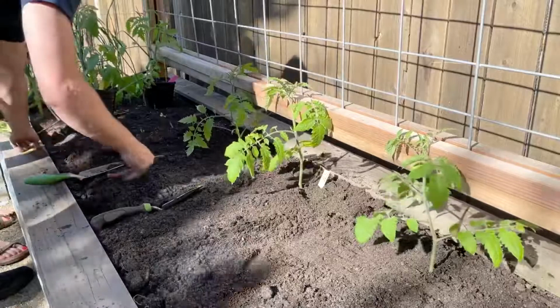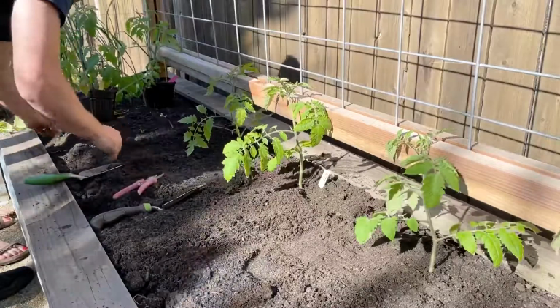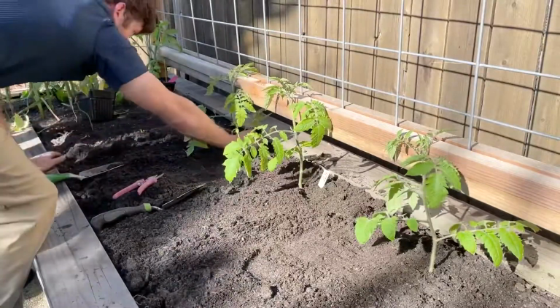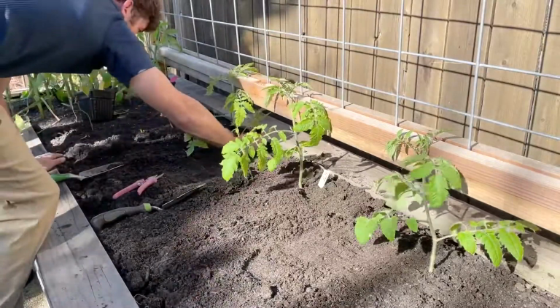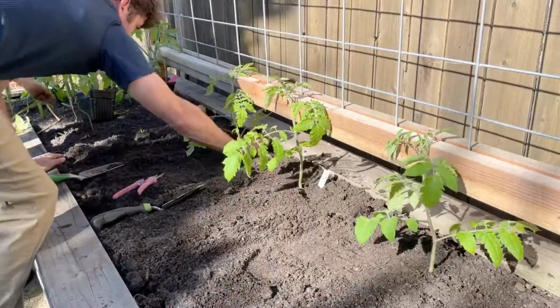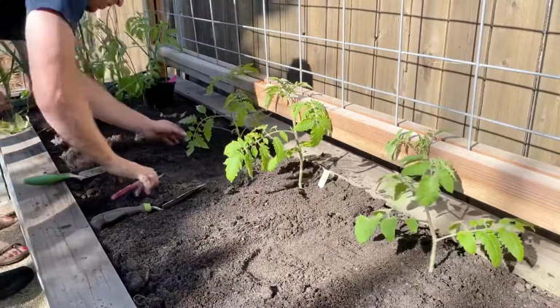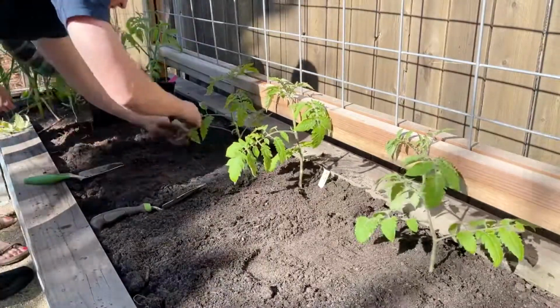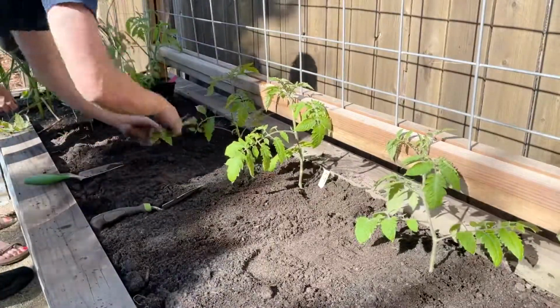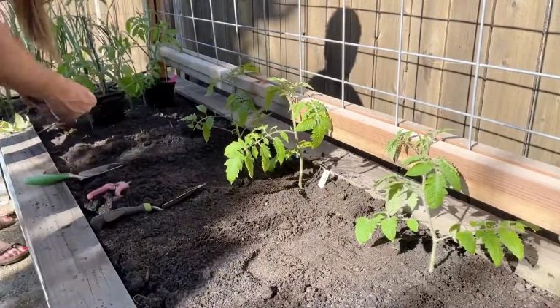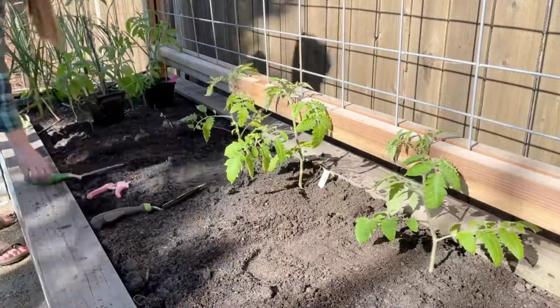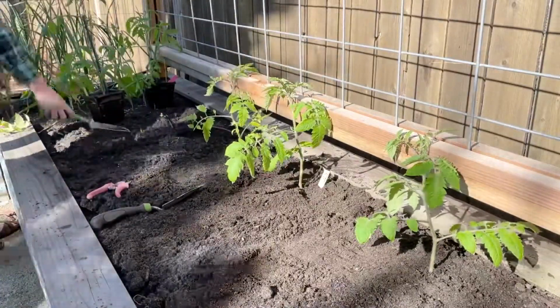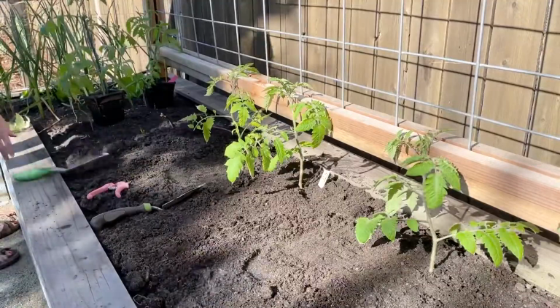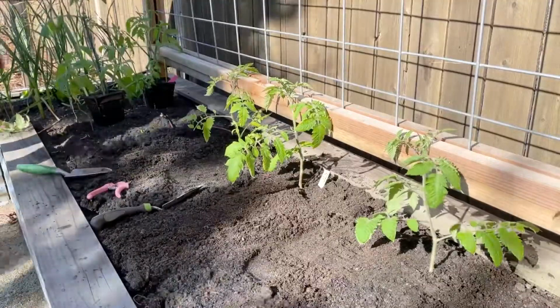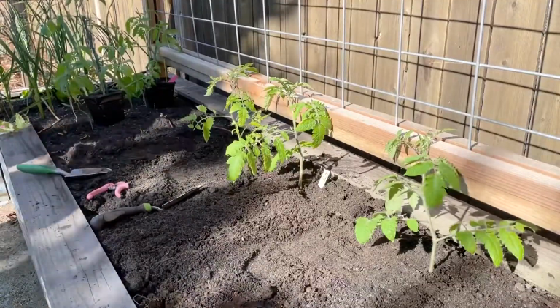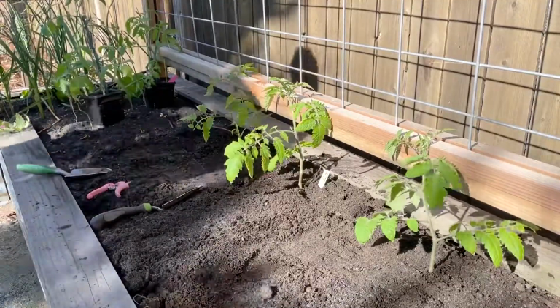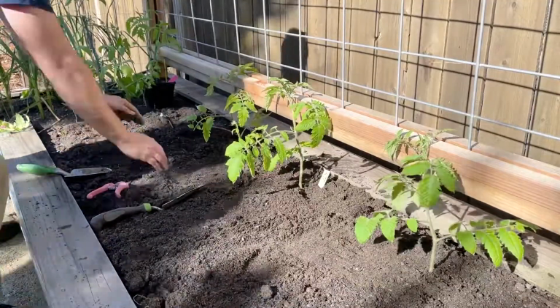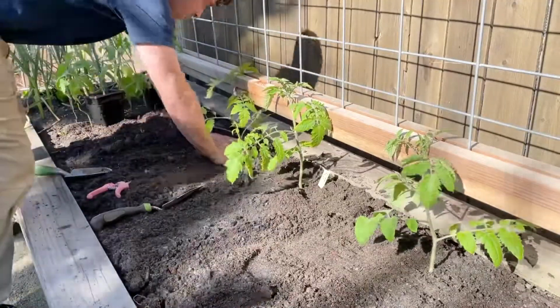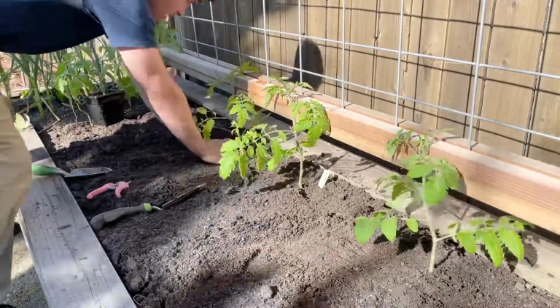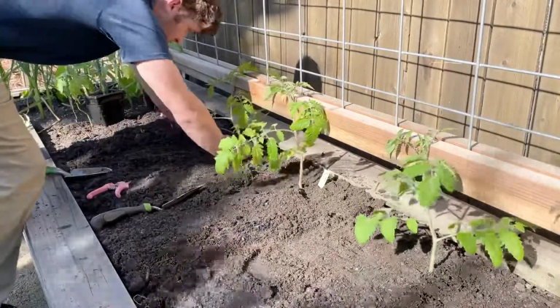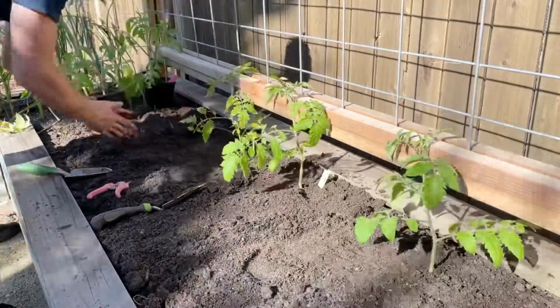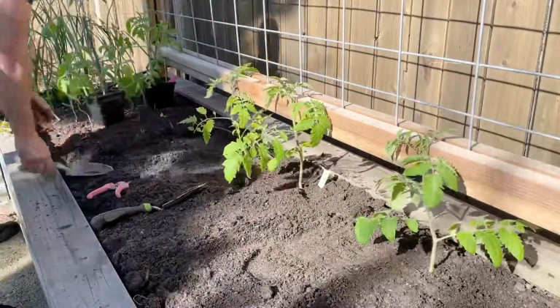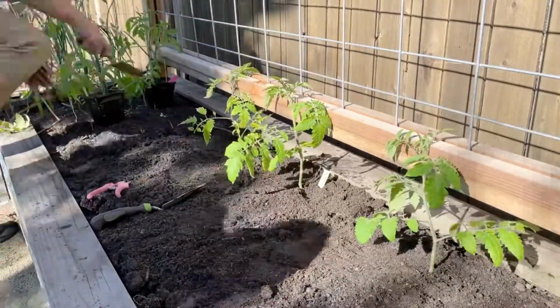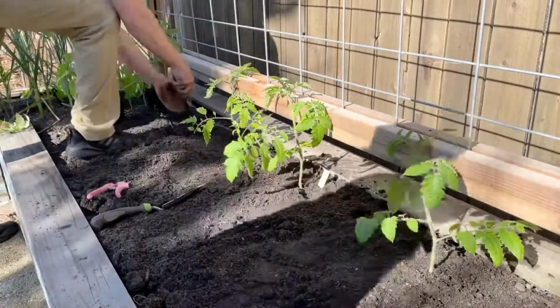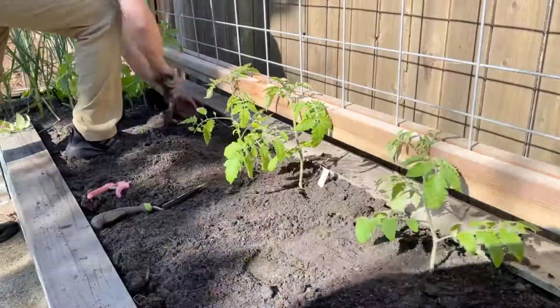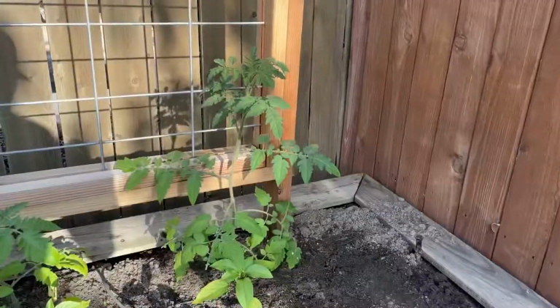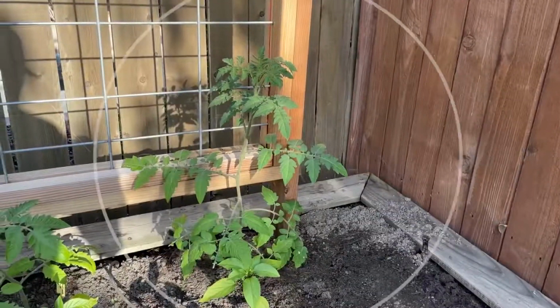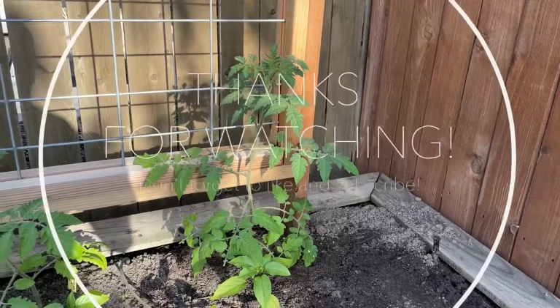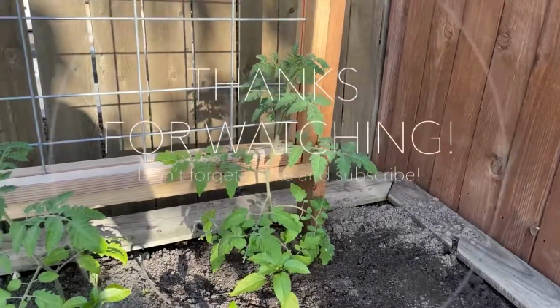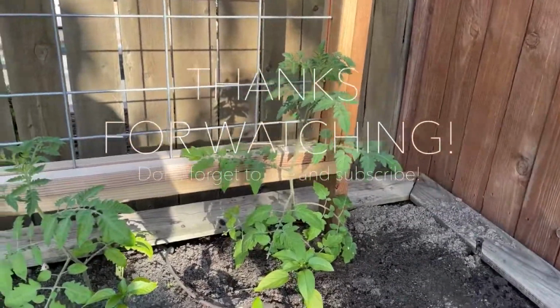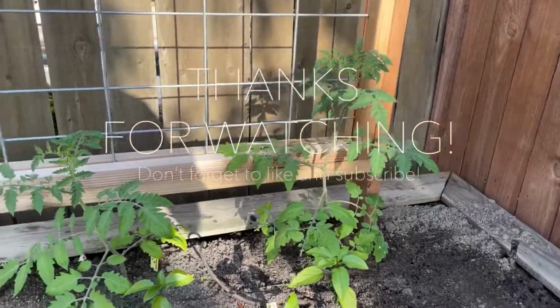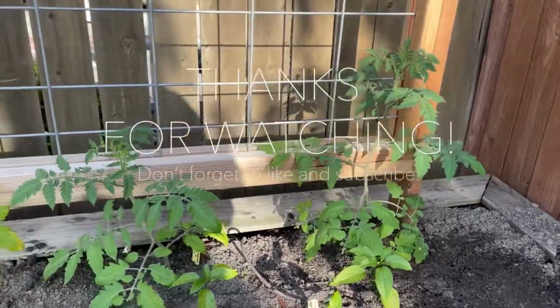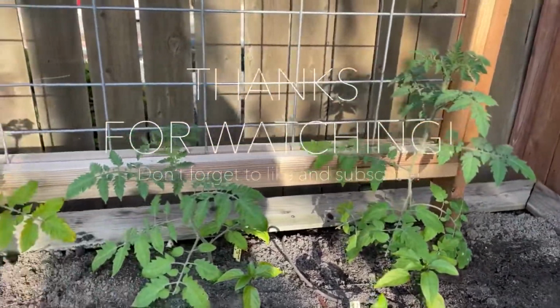We'll keep updating you guys as the spring goes on — what all of our plants look like, what our gardens look like — and do a monthly tour. We really appreciate your support, so like this channel and subscribe to get more content, and we'll see you on the next one.